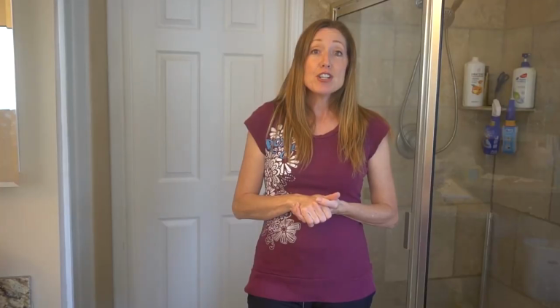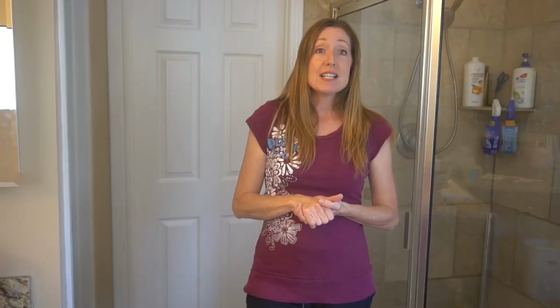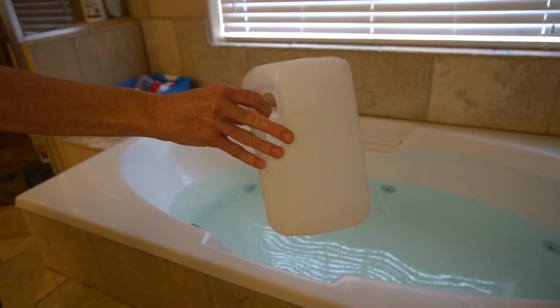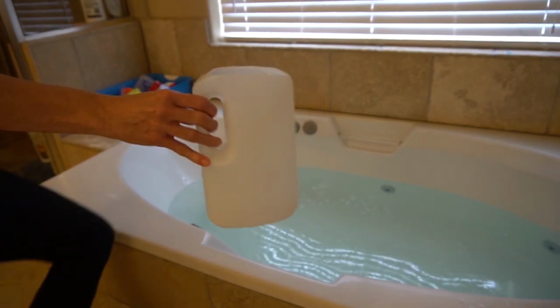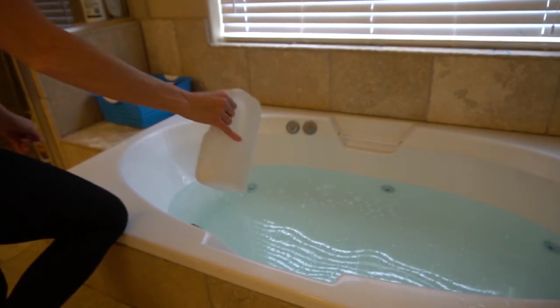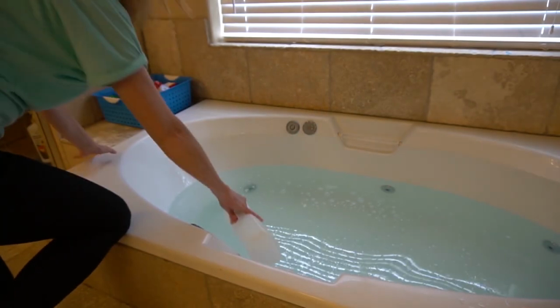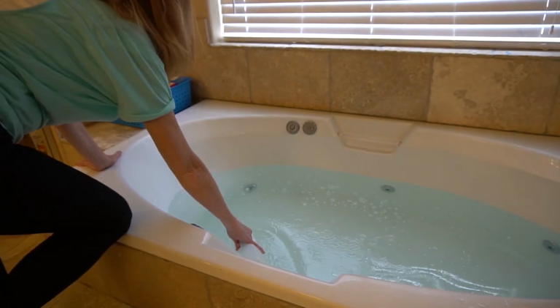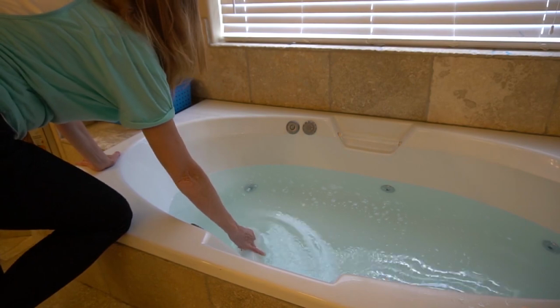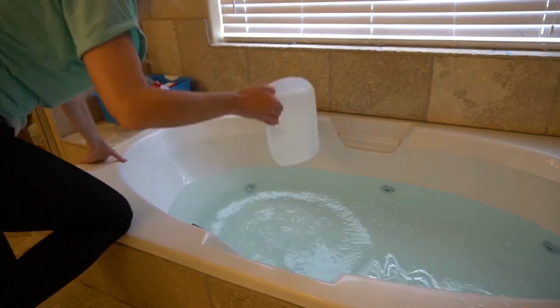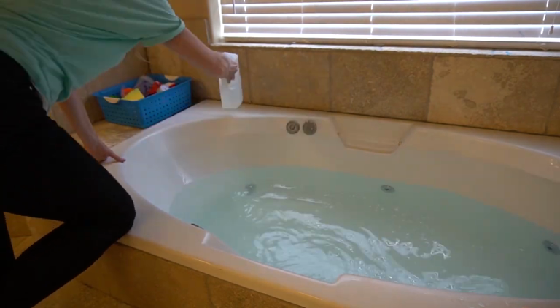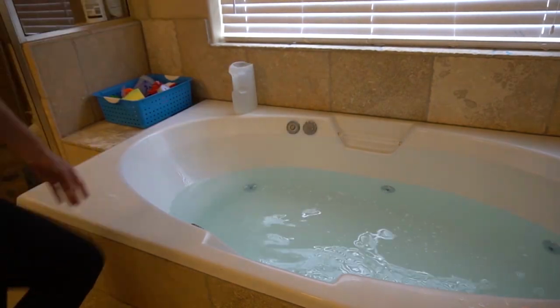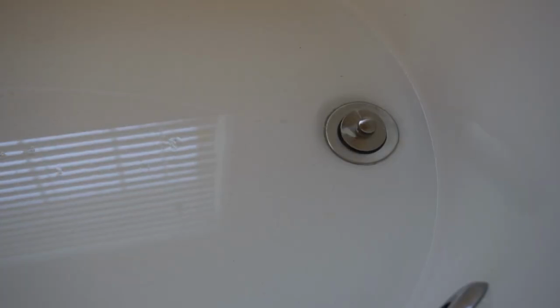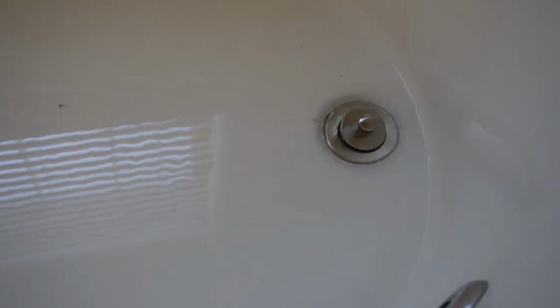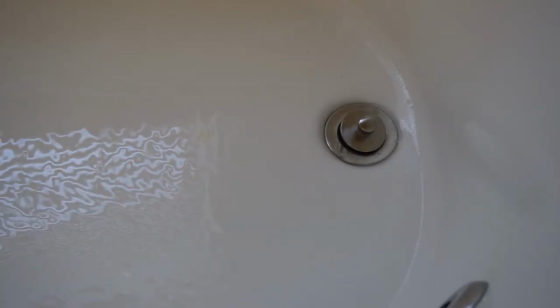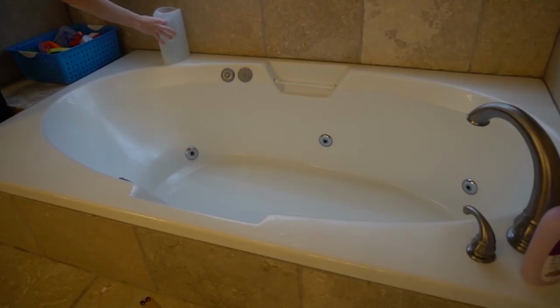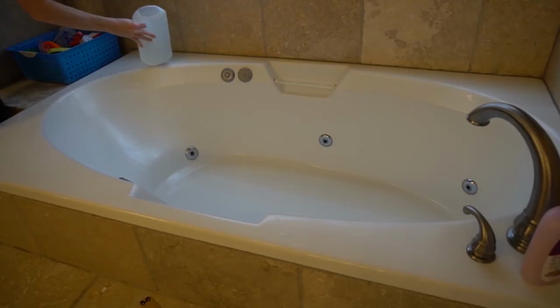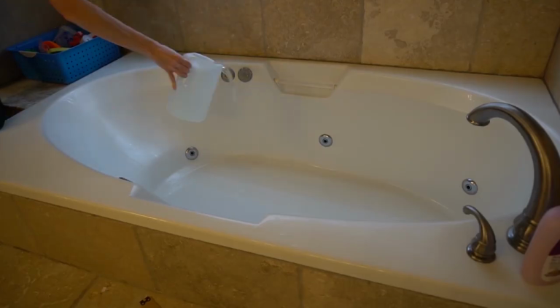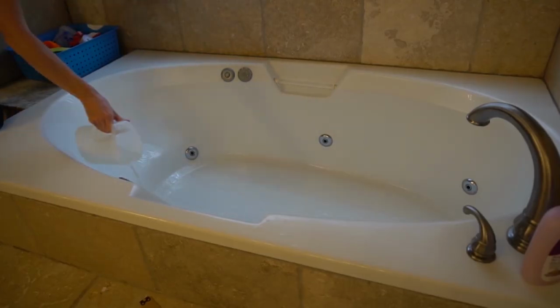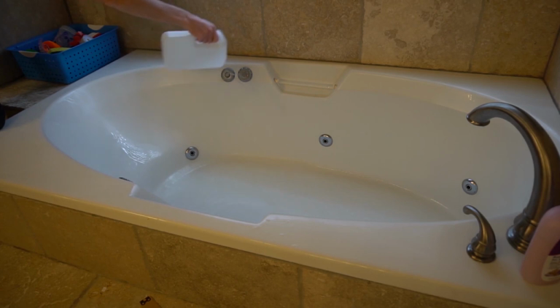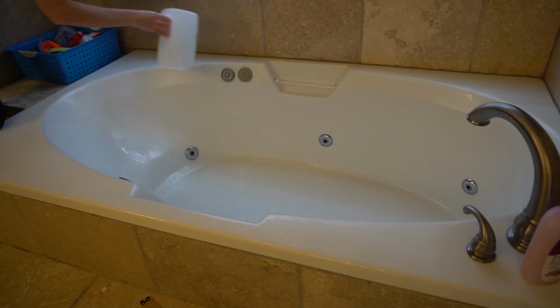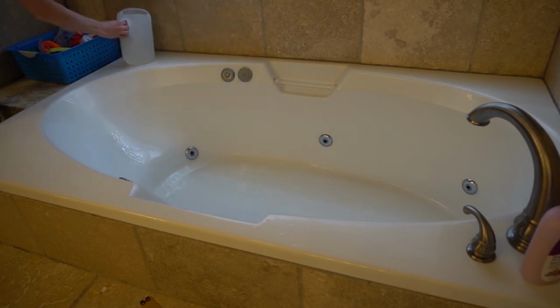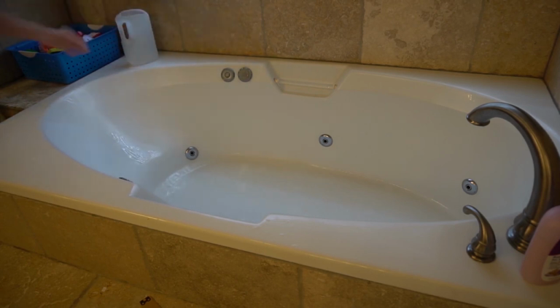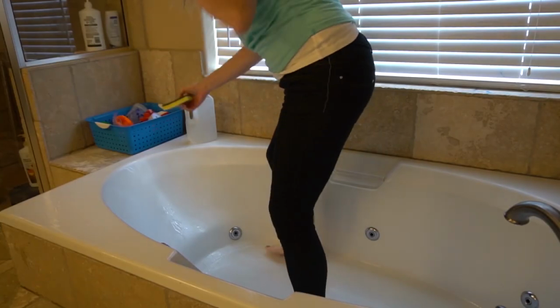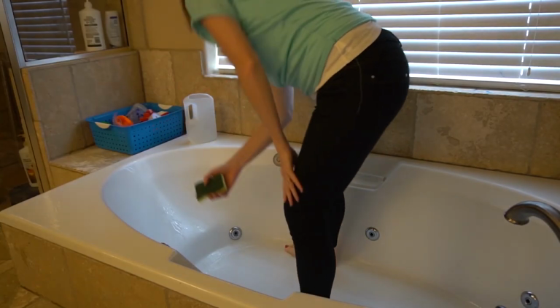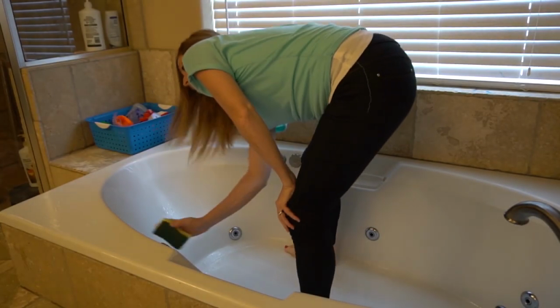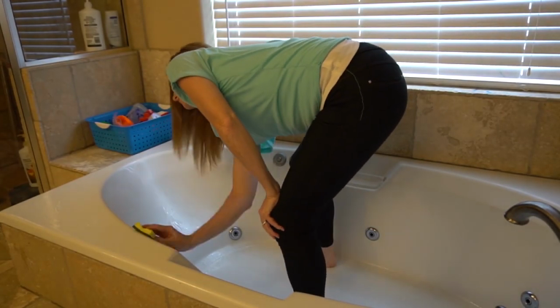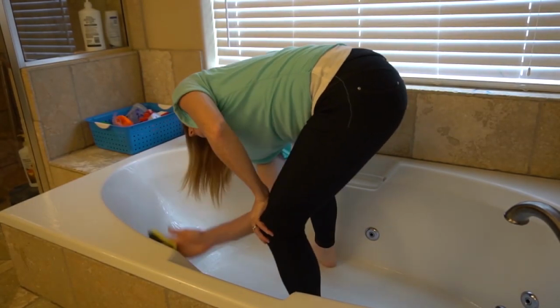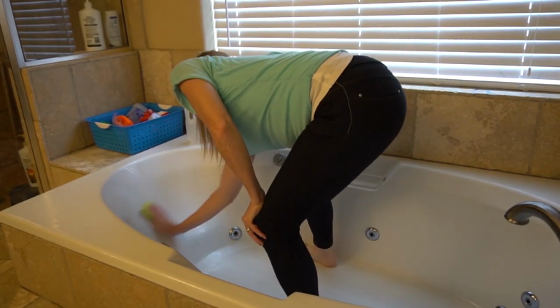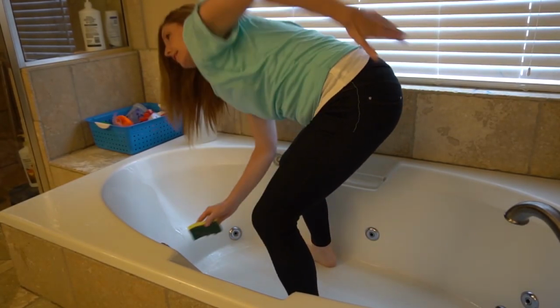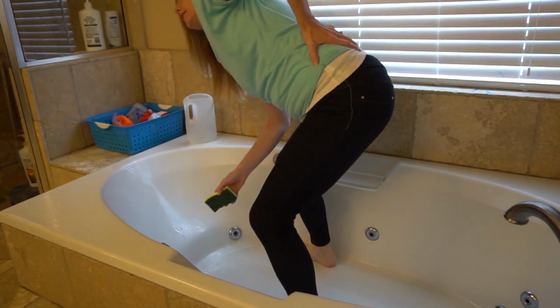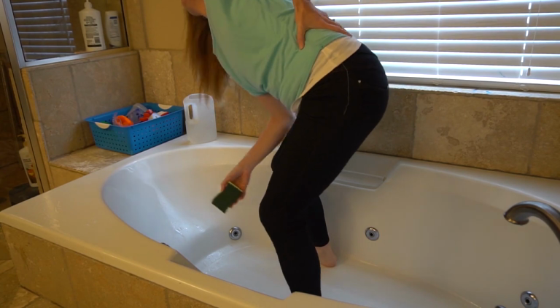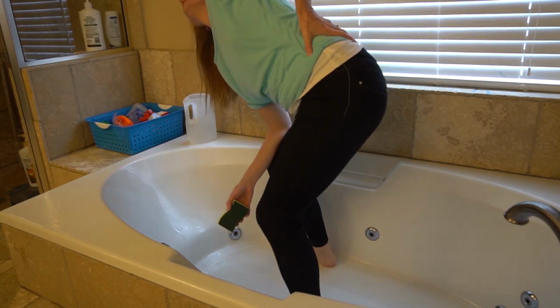After your little ones get out of the bathtub, fill an empty container with the bath water. After the tub is completely drained, use that container of water to do a rinse of the bathtub, washing down soap and dirt before it dries on, saving you from having to scrub the bathtub later on.